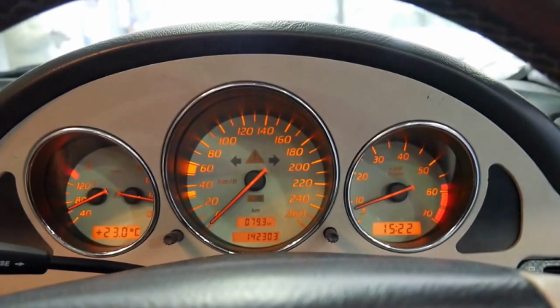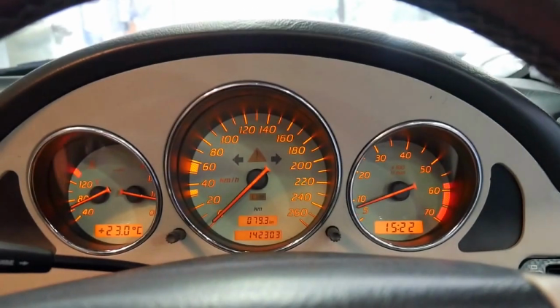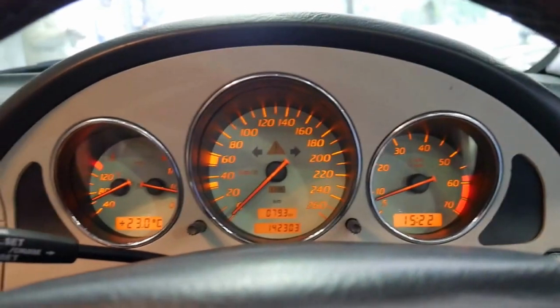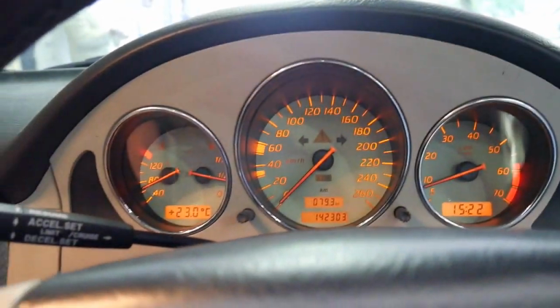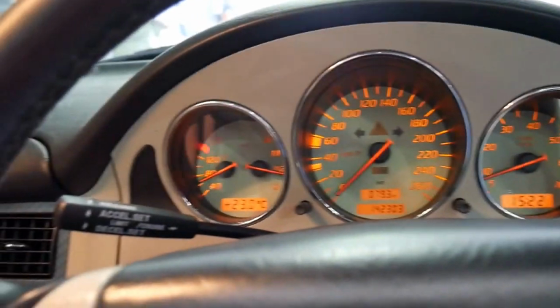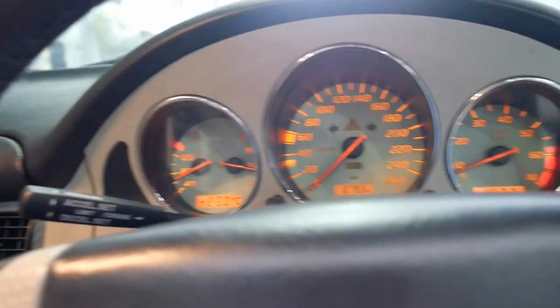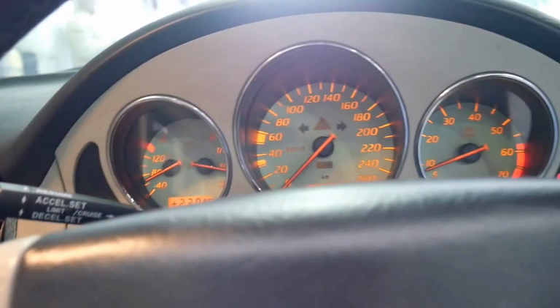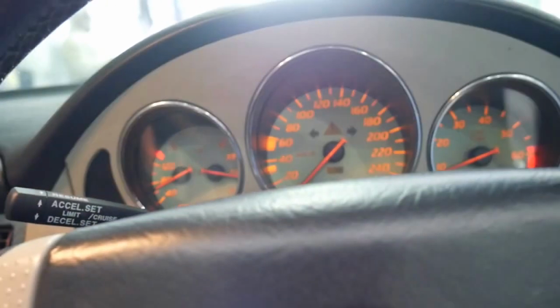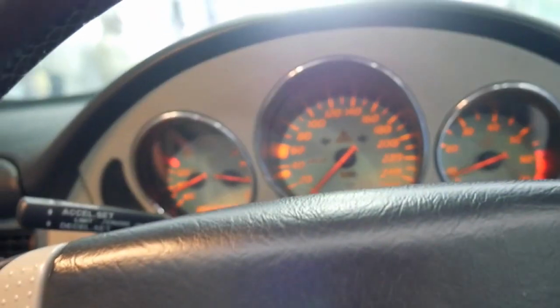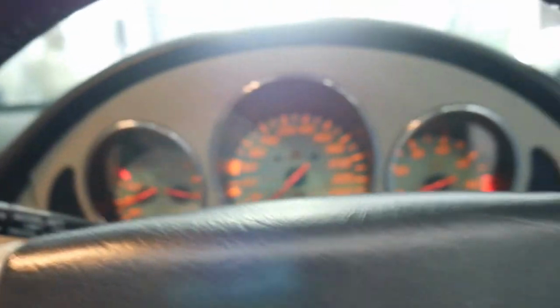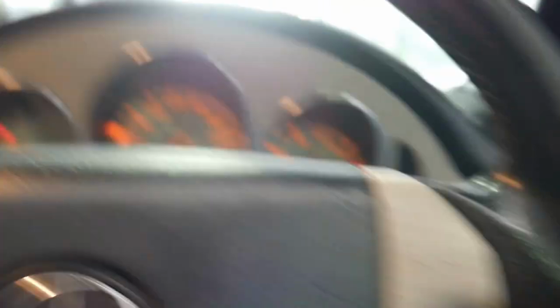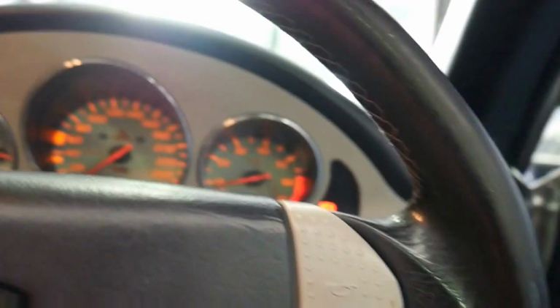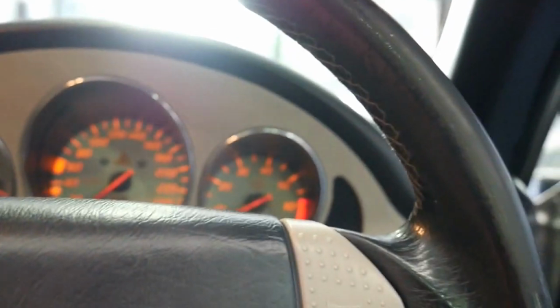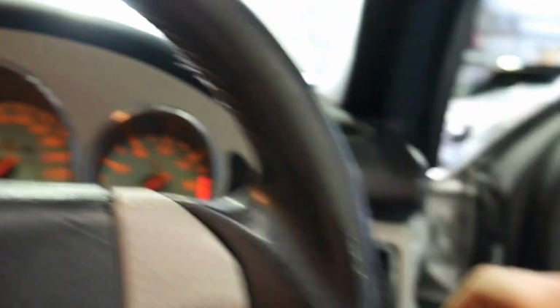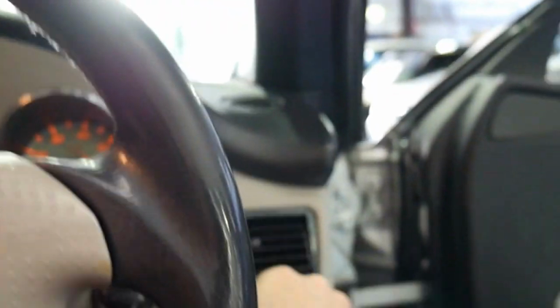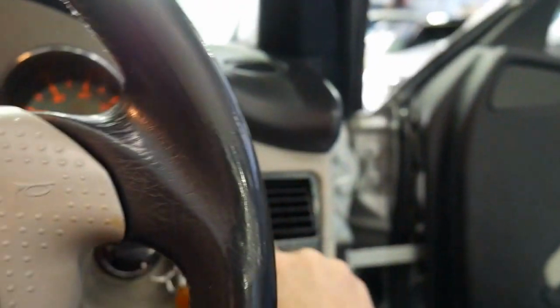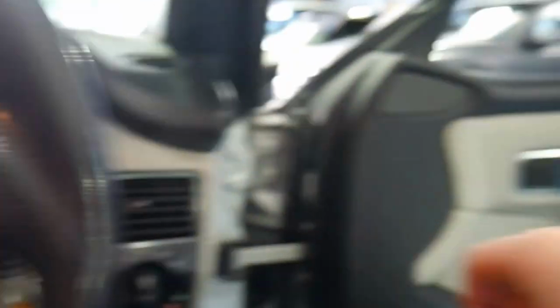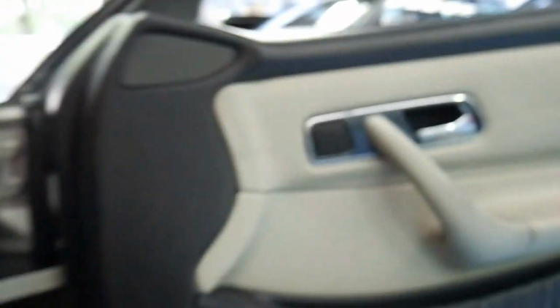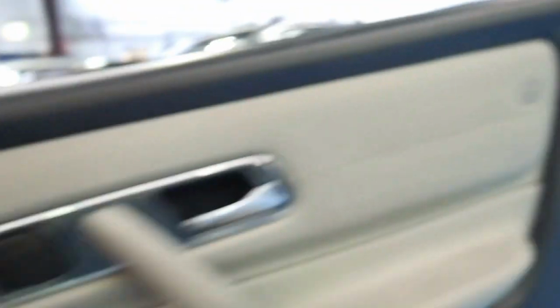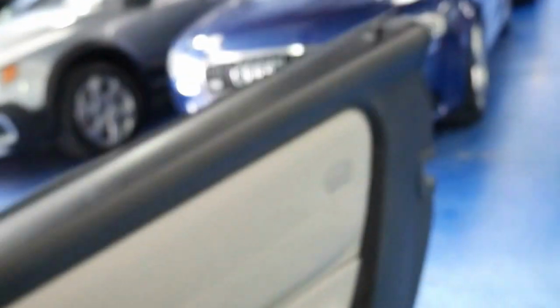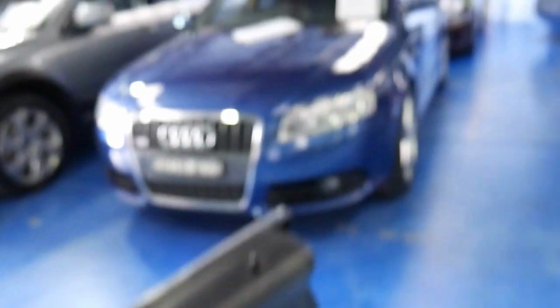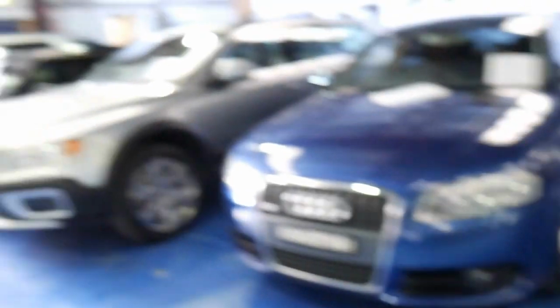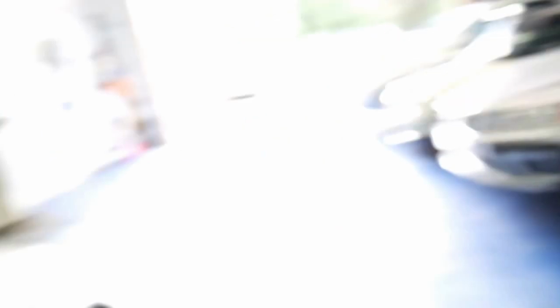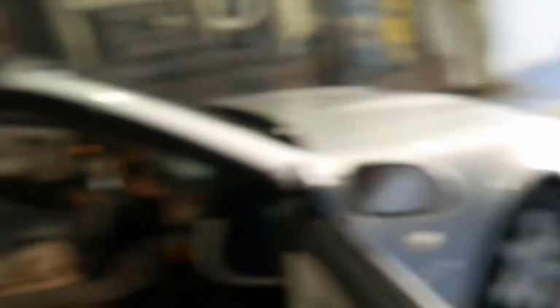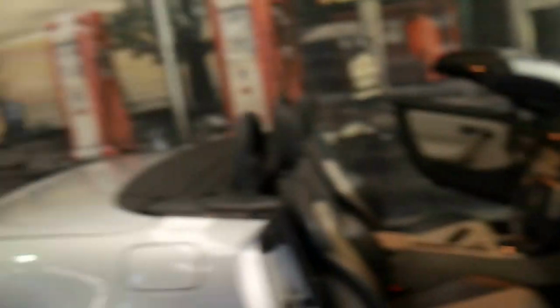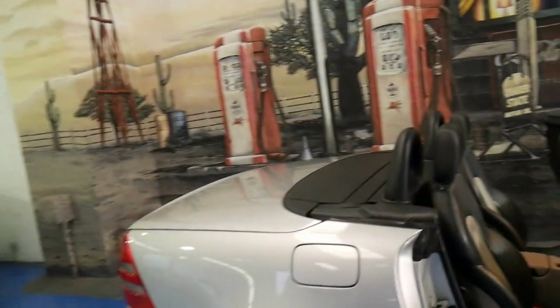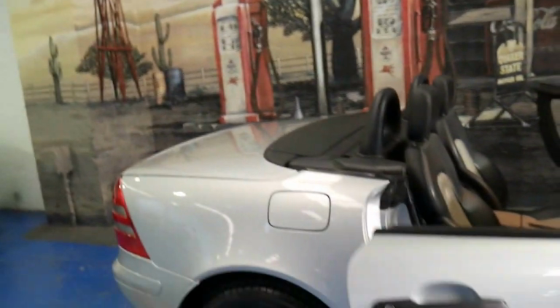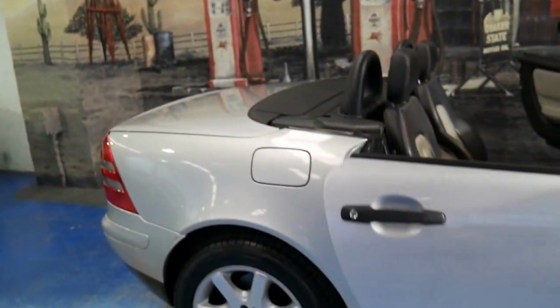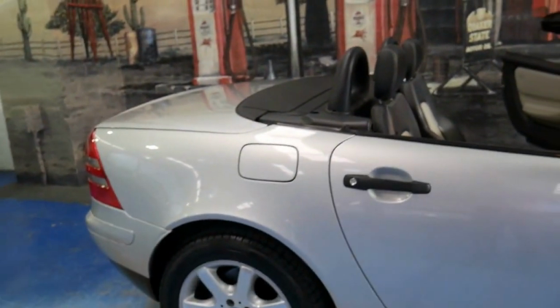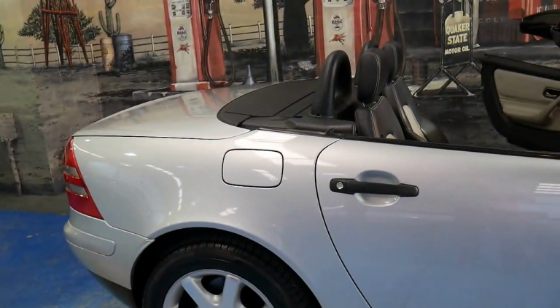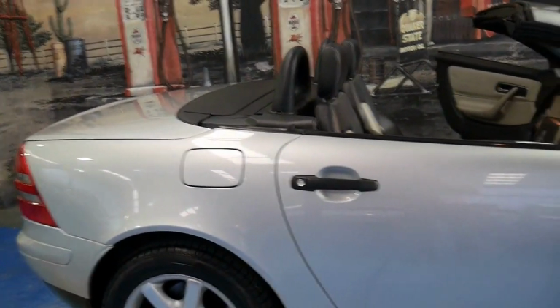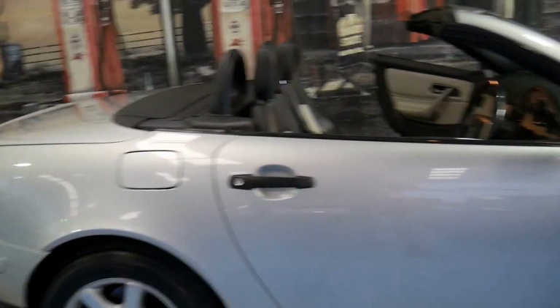I'm just going to put those windows down and show you how good this car looks. It's just nice to see them in this sort of condition.